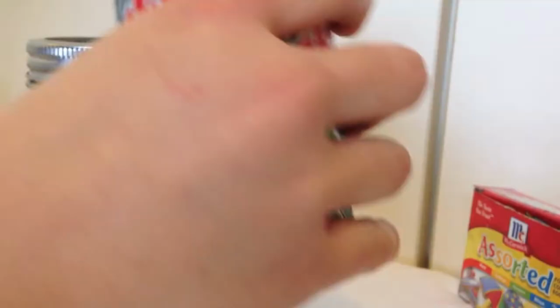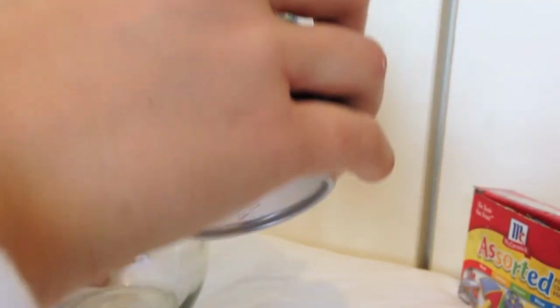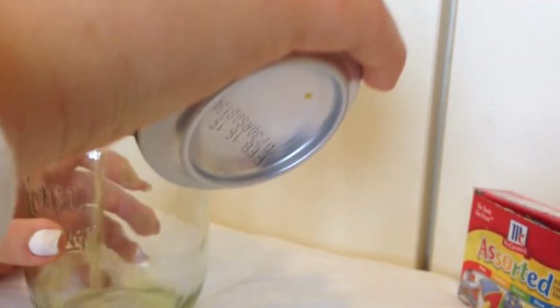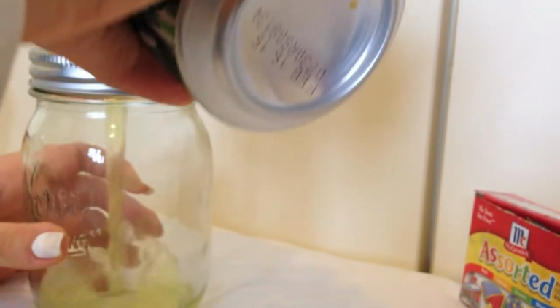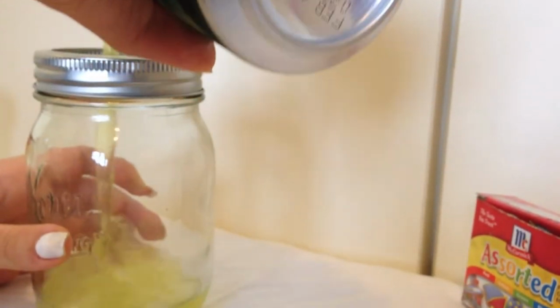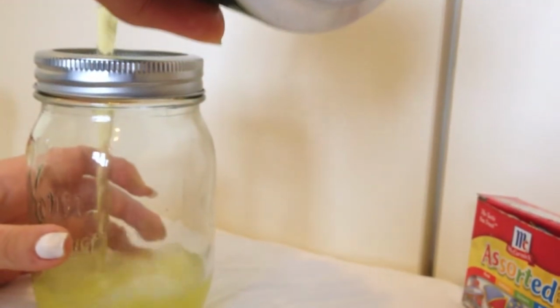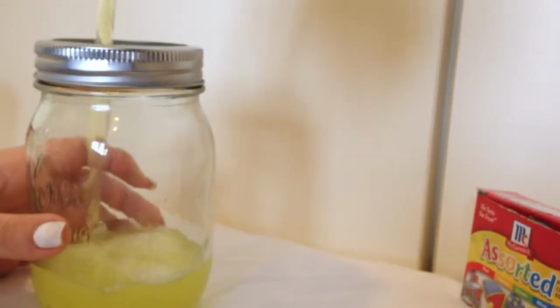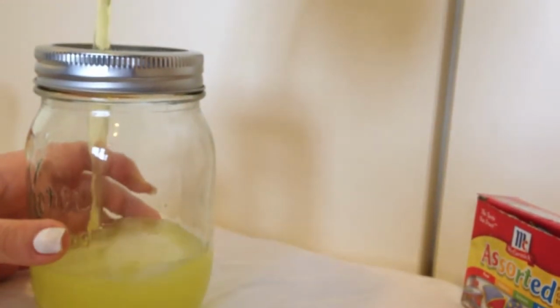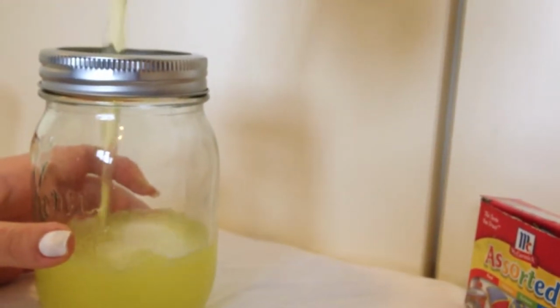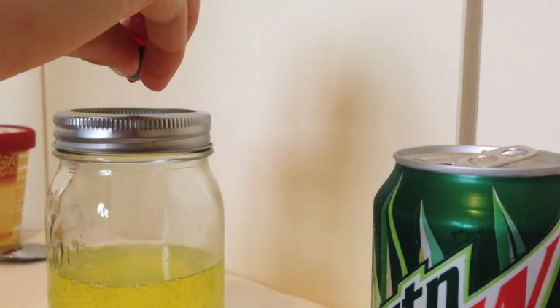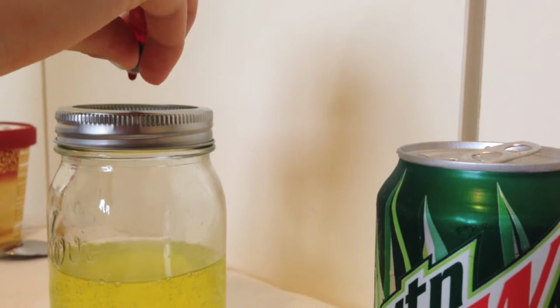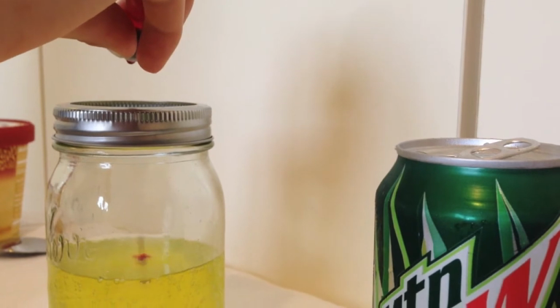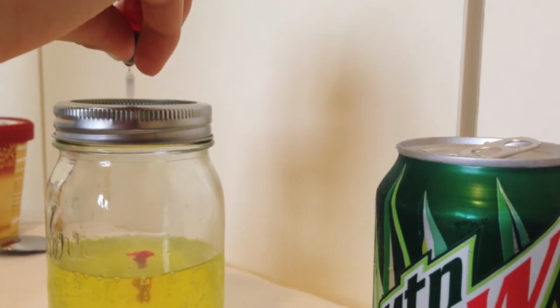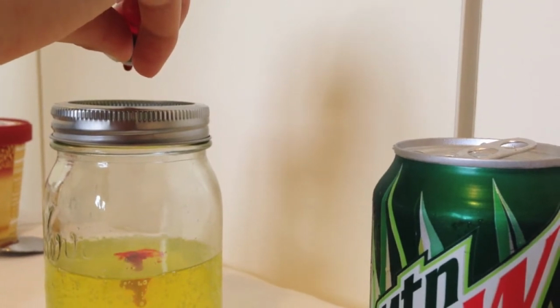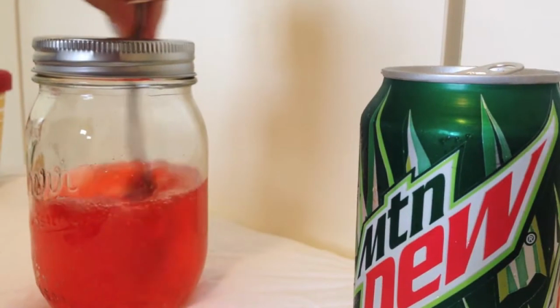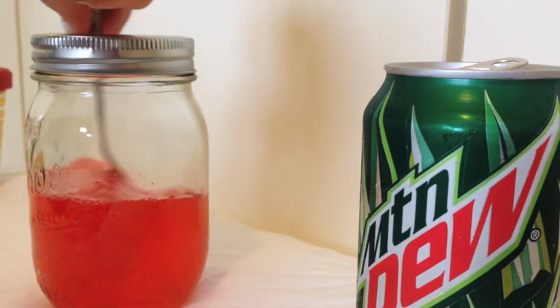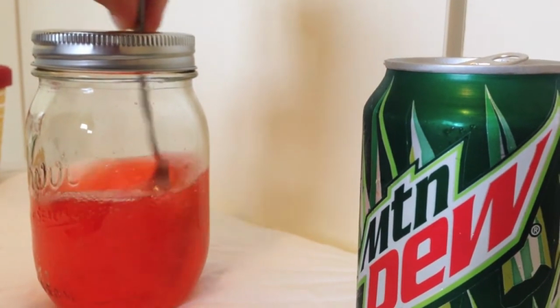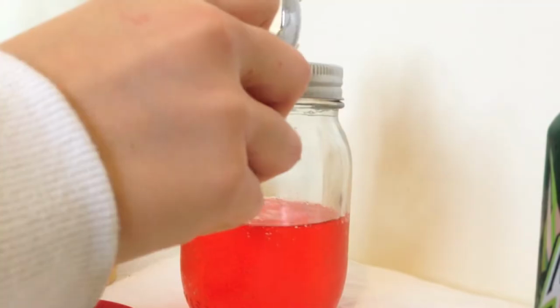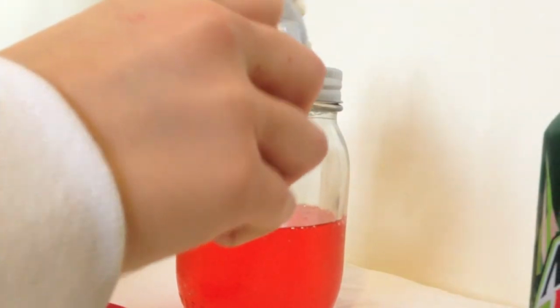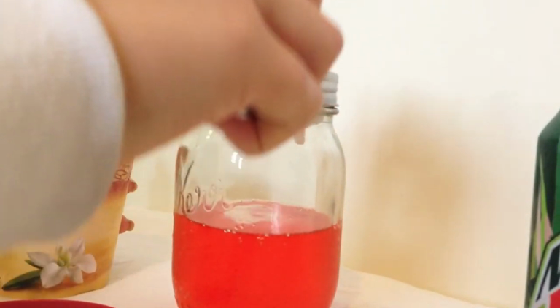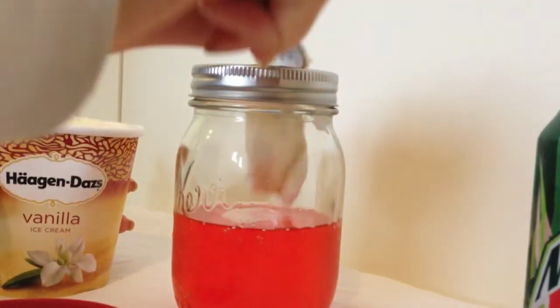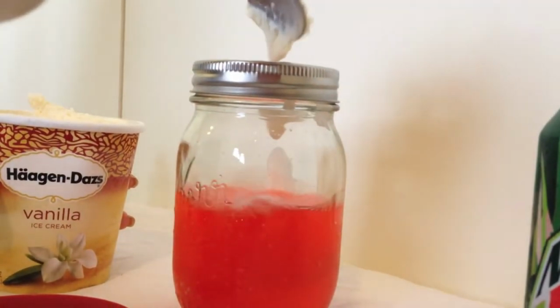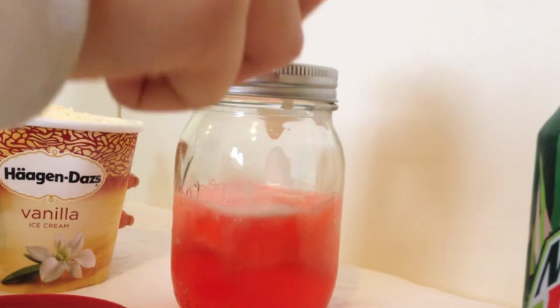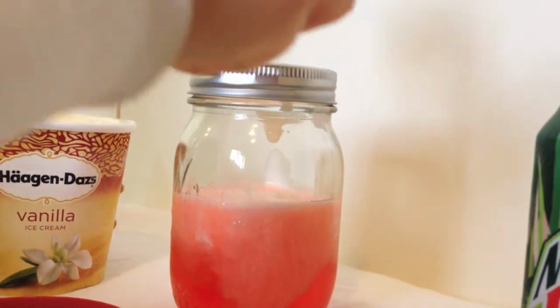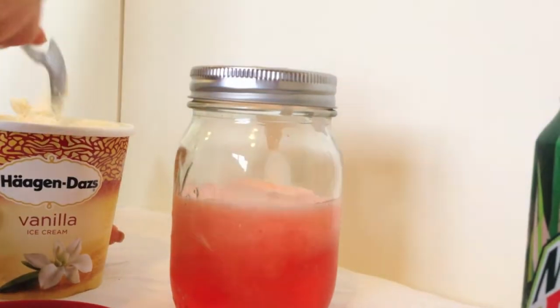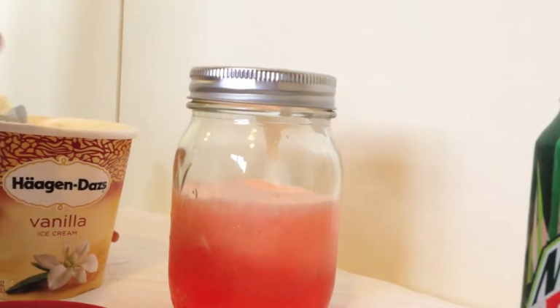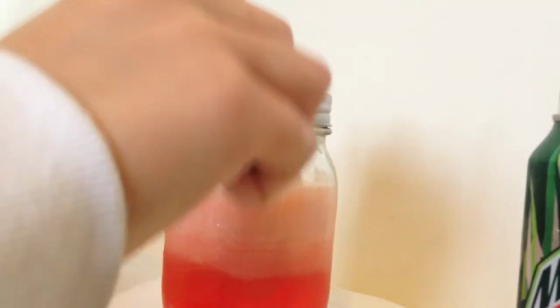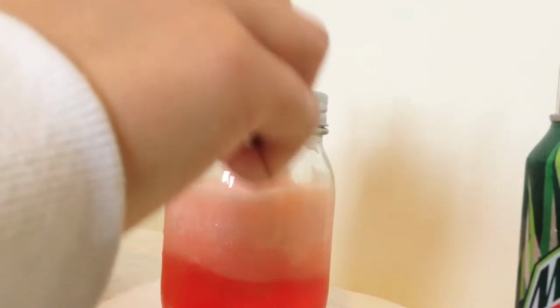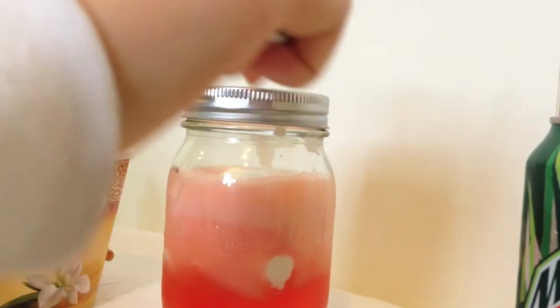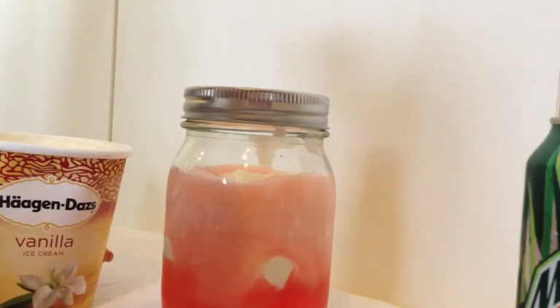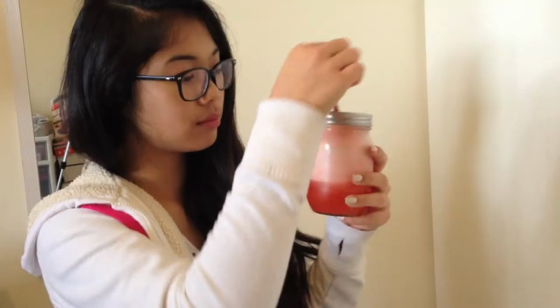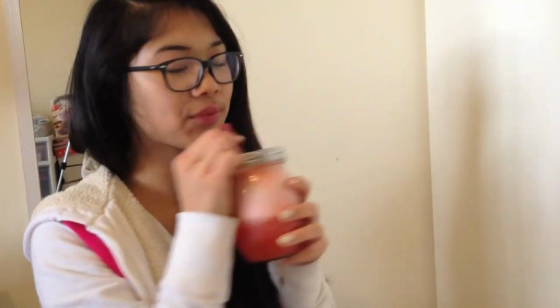The first thing you want to do is pour your Mountain Dew into your mason jar and just add a couple drops of food coloring to make it really festive for Valentine's Day, and then just add your vanilla ice cream, and you're done. I thought of this cute little trick to add a red vine as a straw.